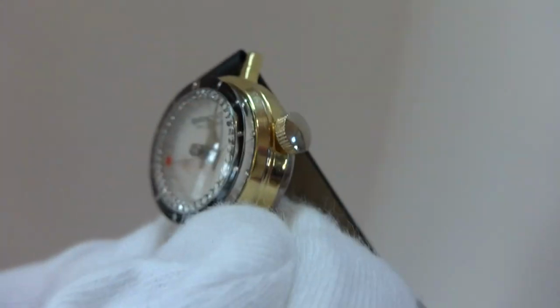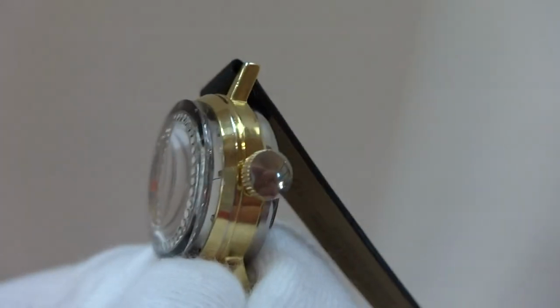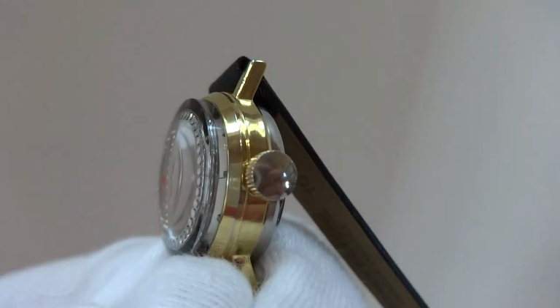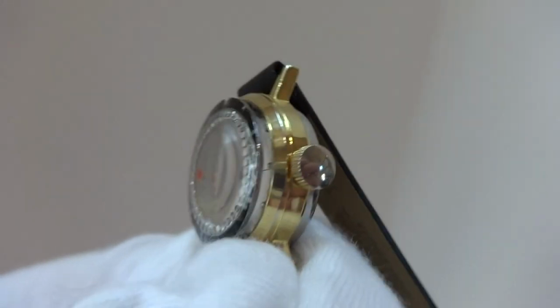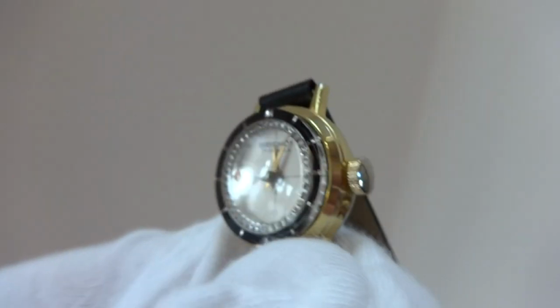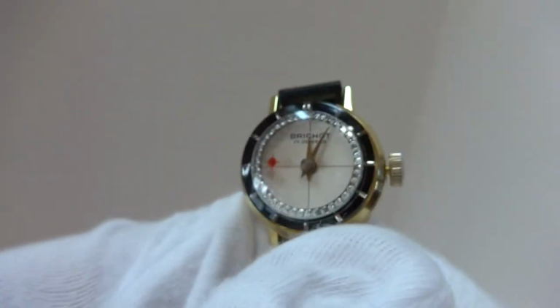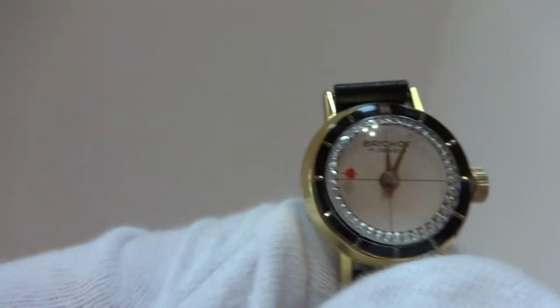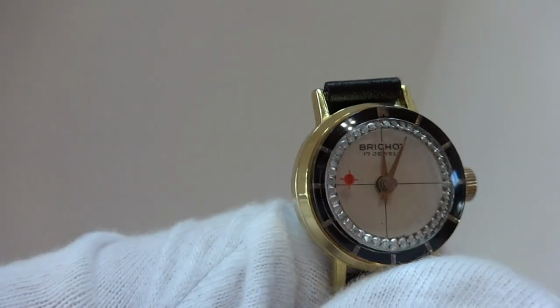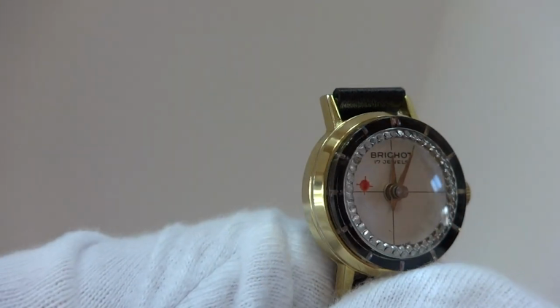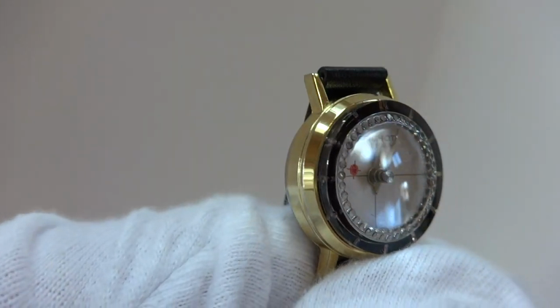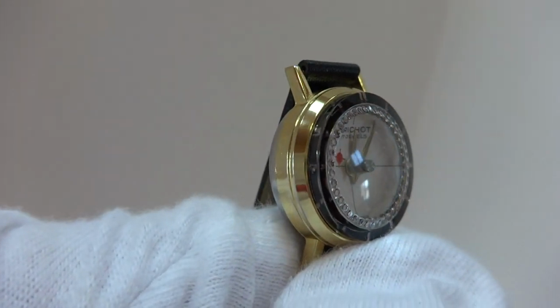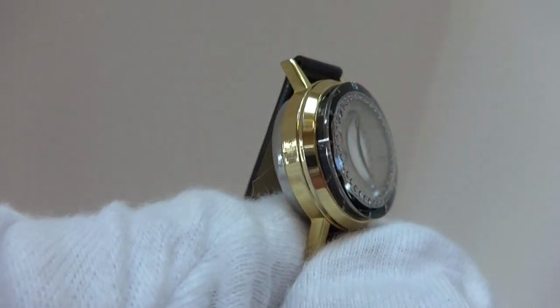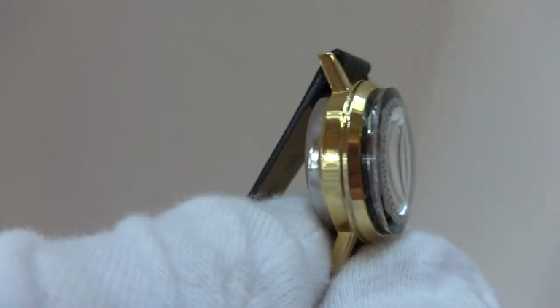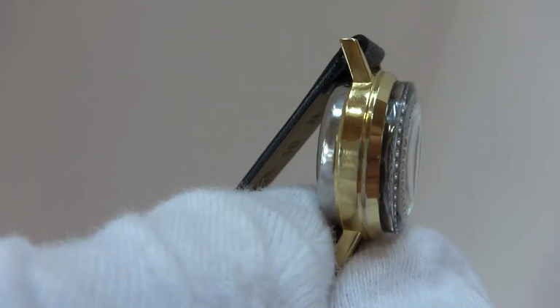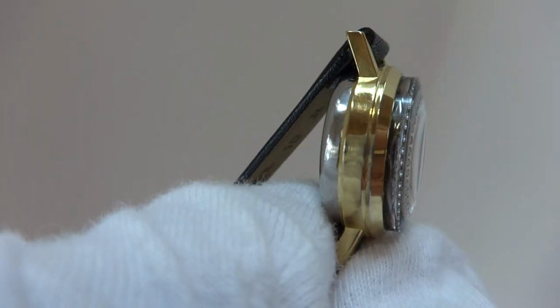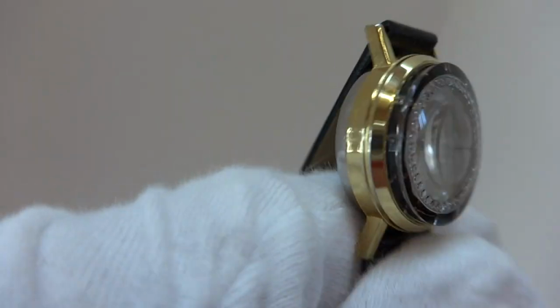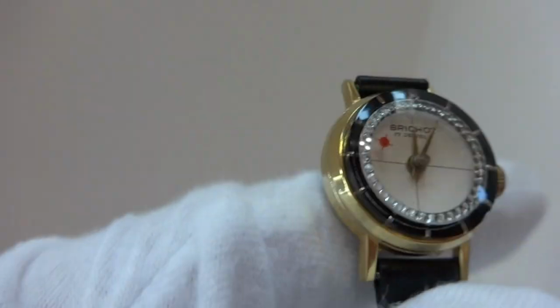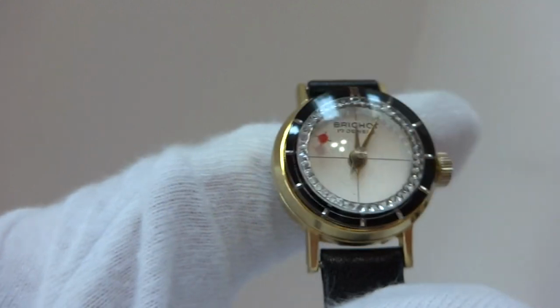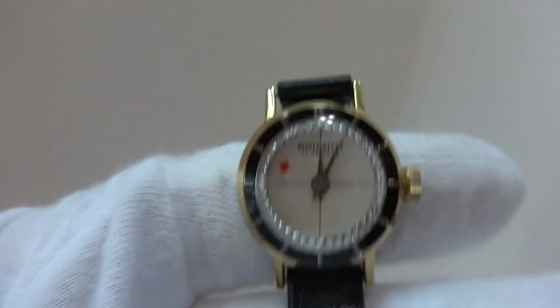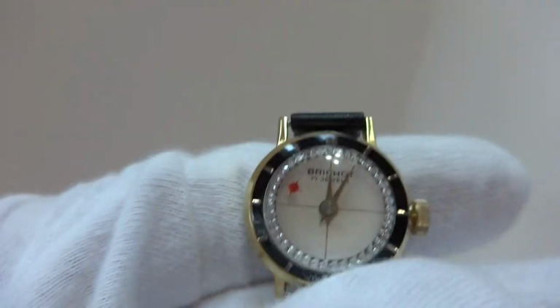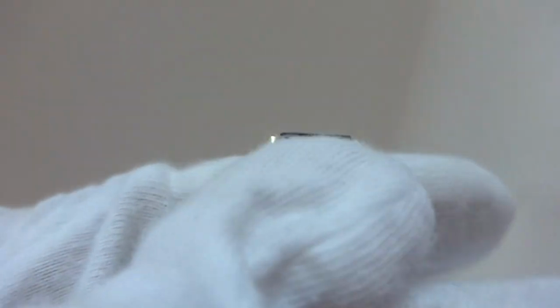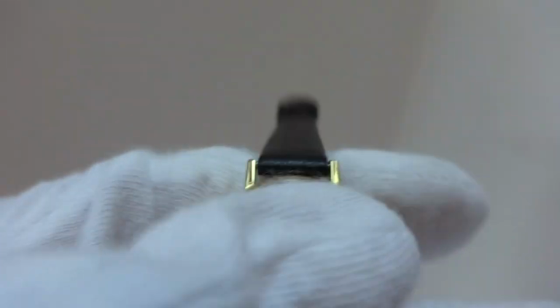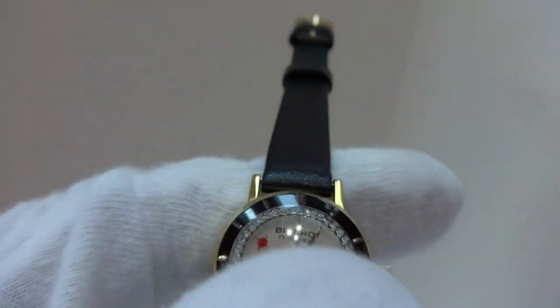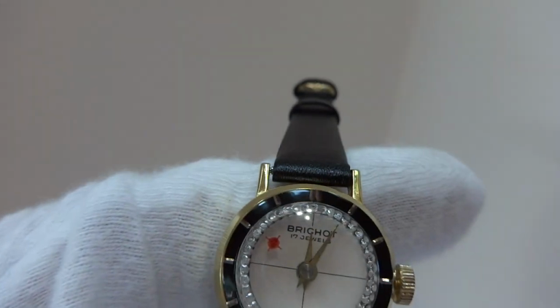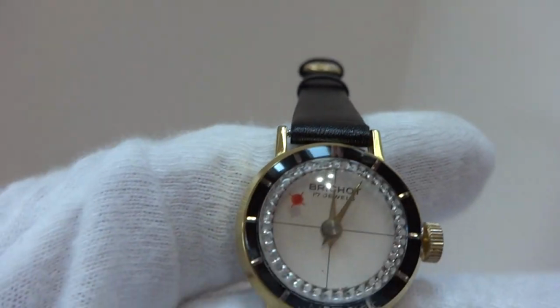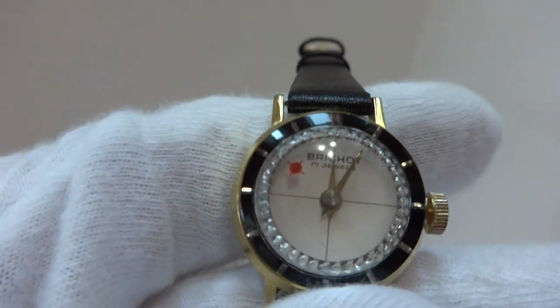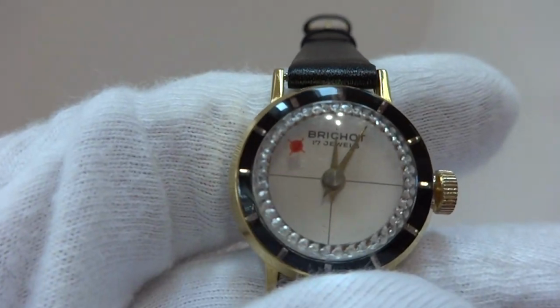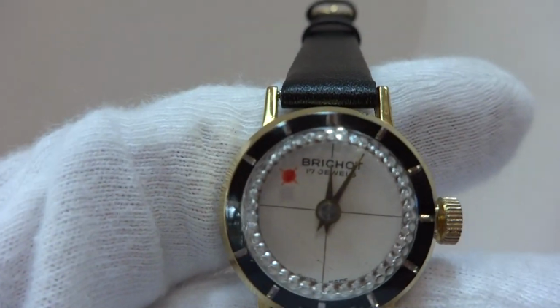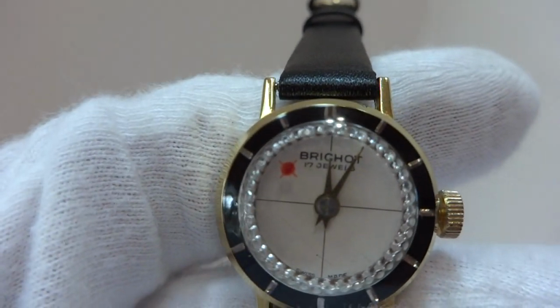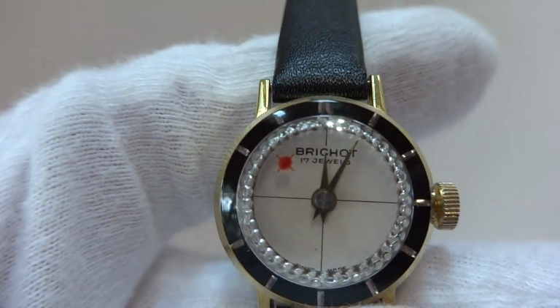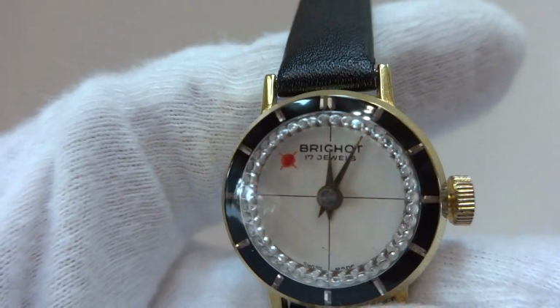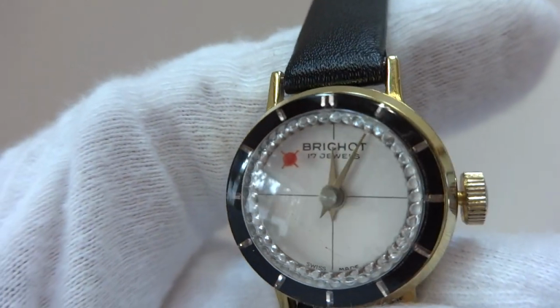Very nice condition. This is not a cheap modern quartz reproduction — it has a 17 jewel Swiss mechanical line movement.